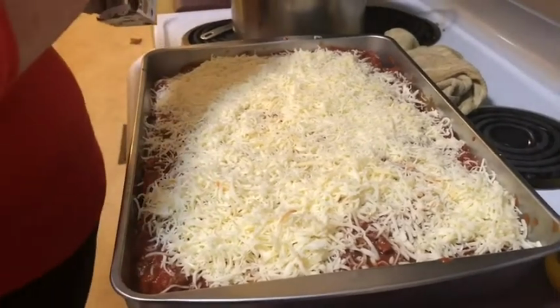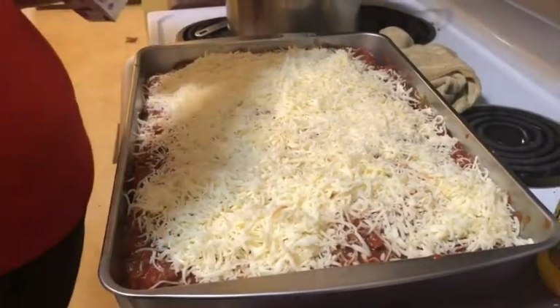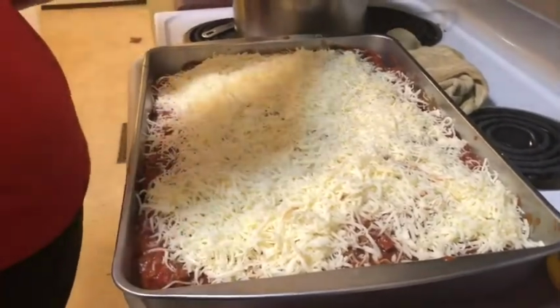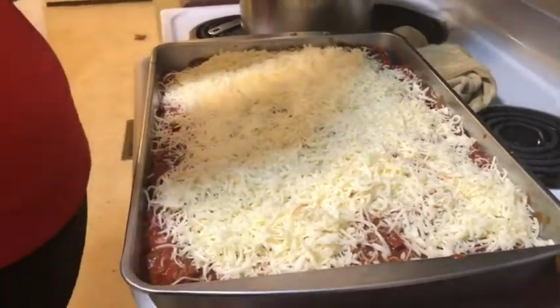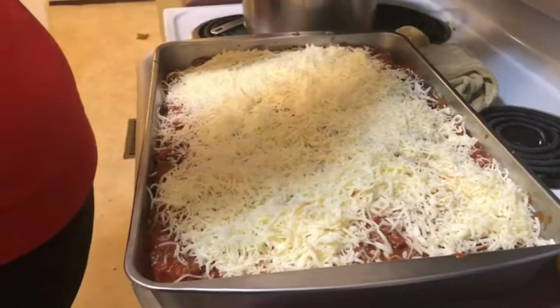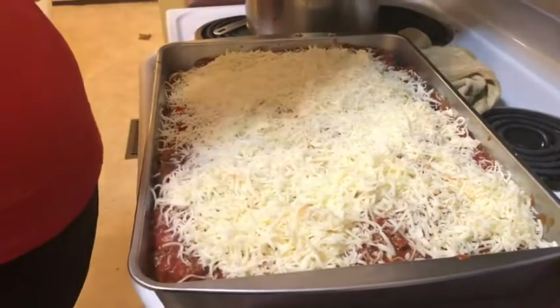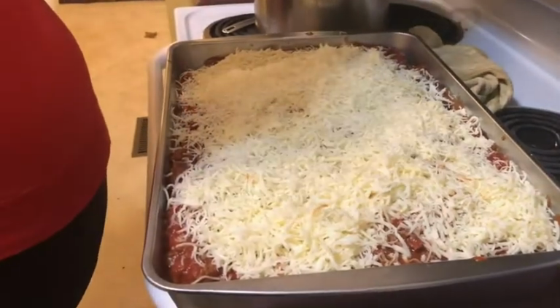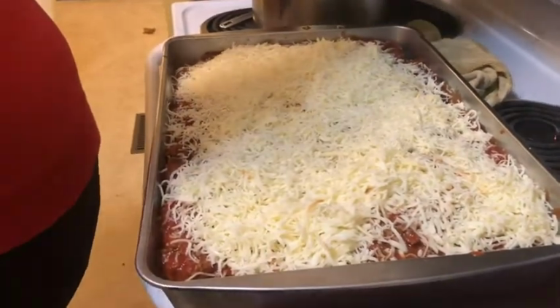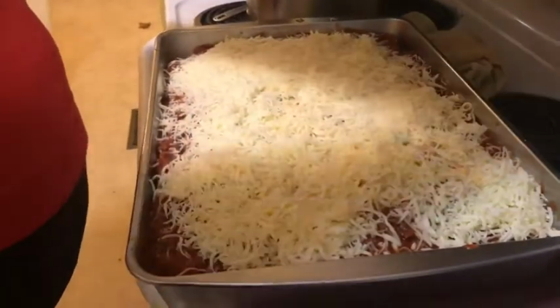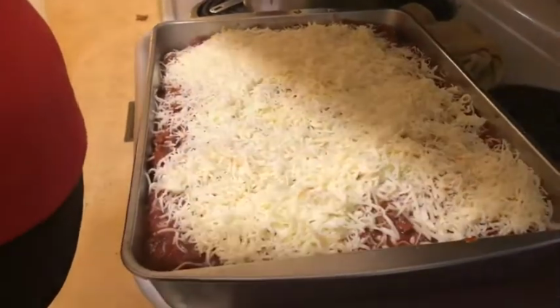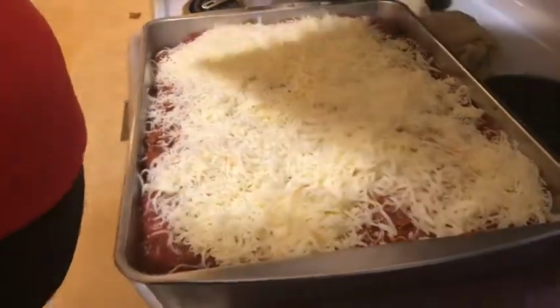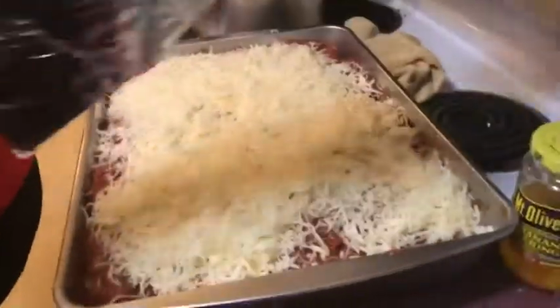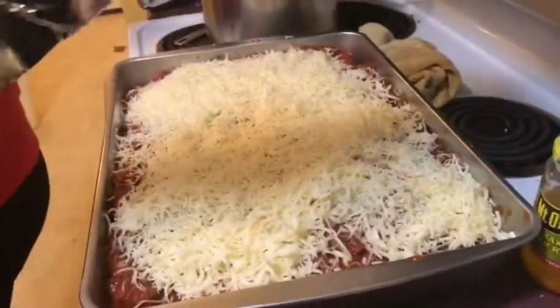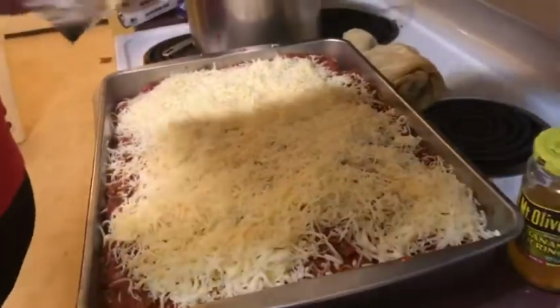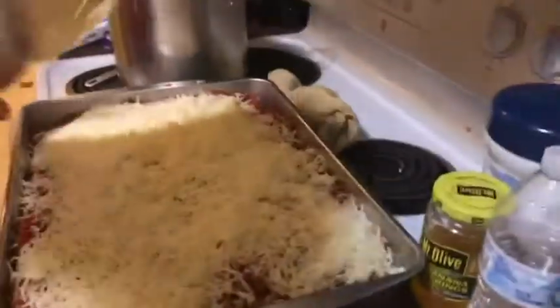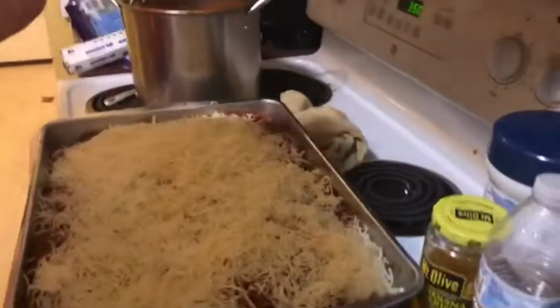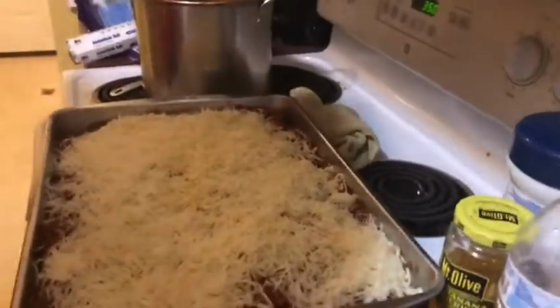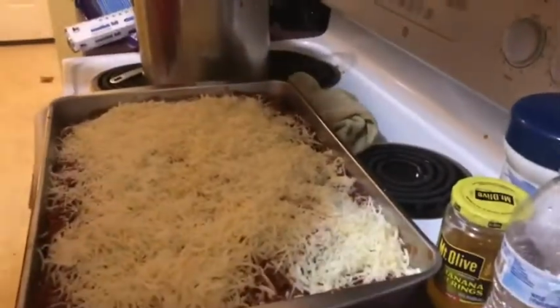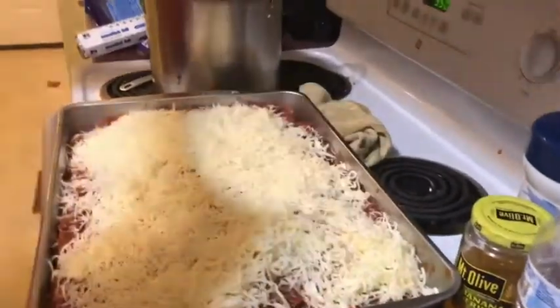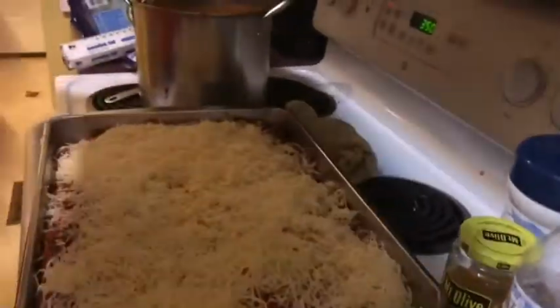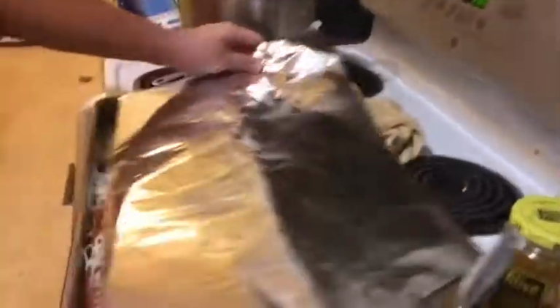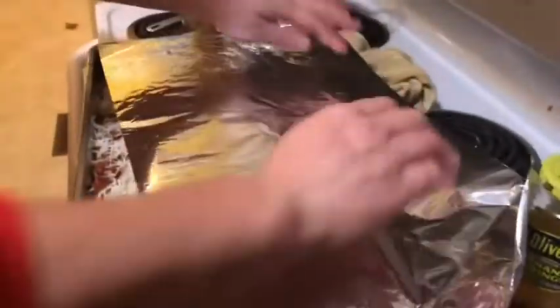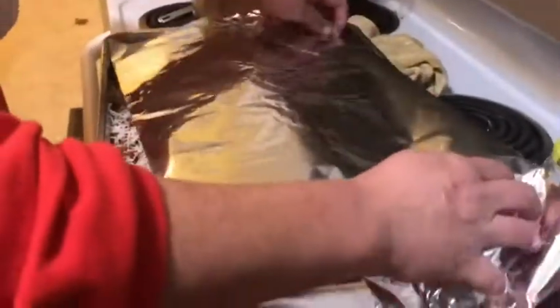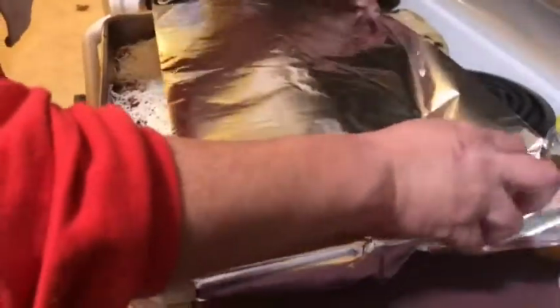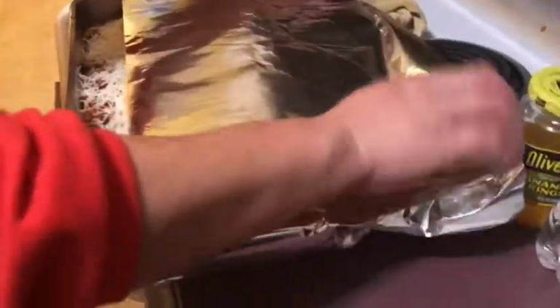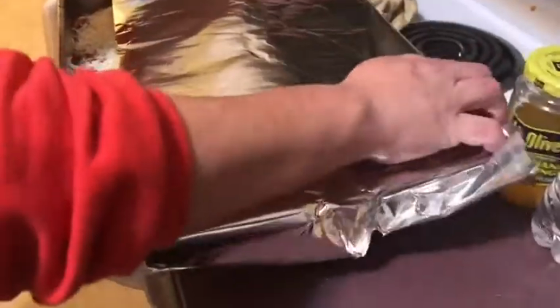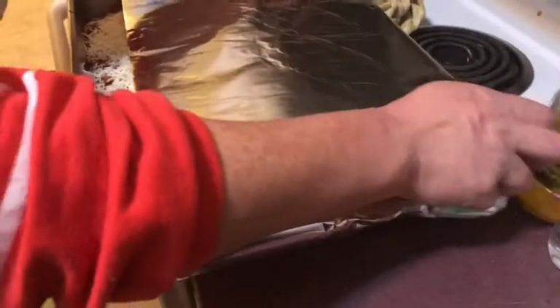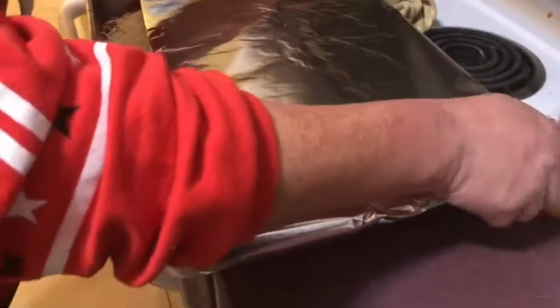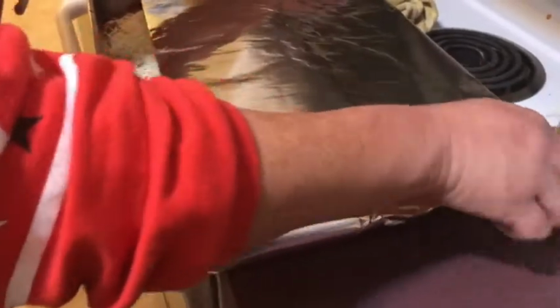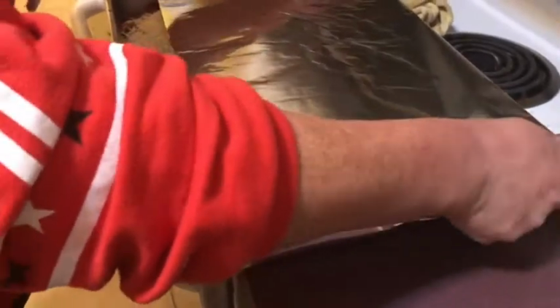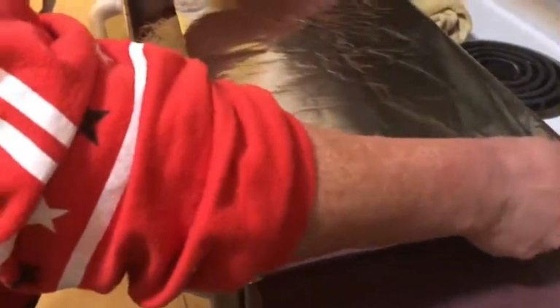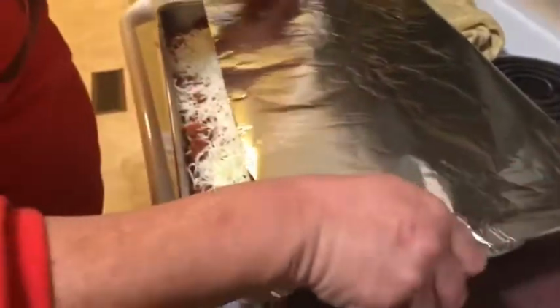Now you're just gonna cover it with aluminum foil and let it cook for about an hour to an hour and a half, then check it. Then you're gonna let it cook for another hour or hour and a half and check it again.